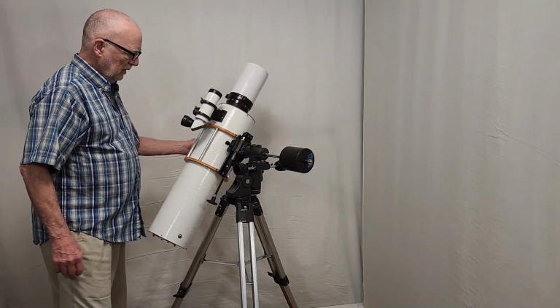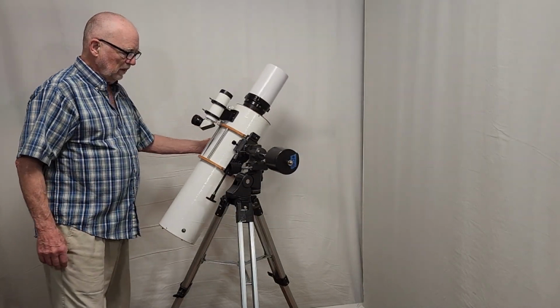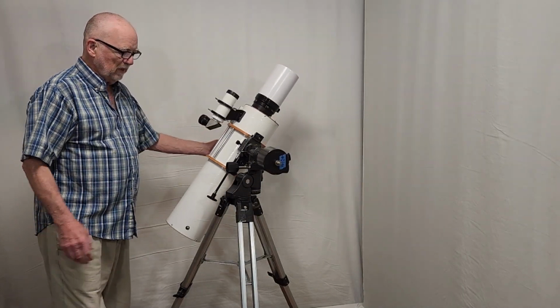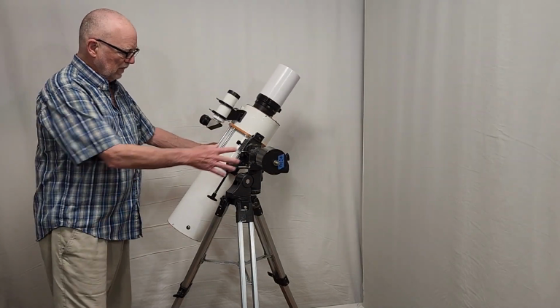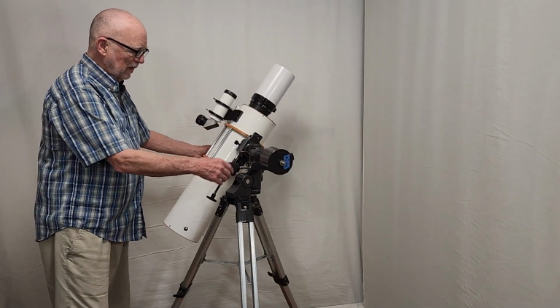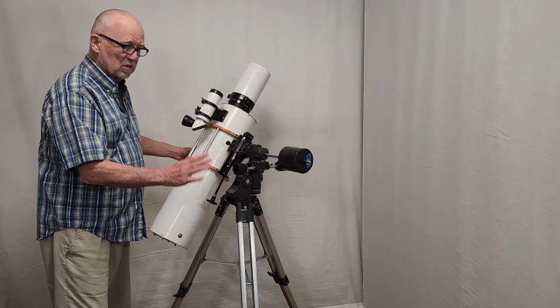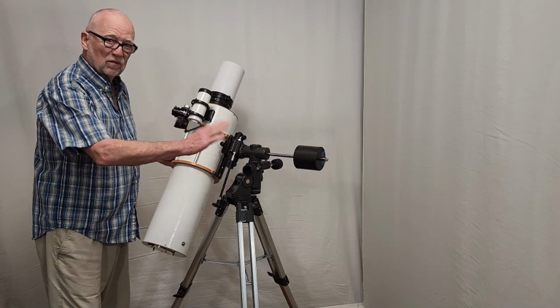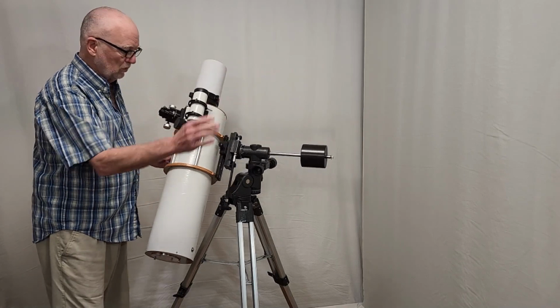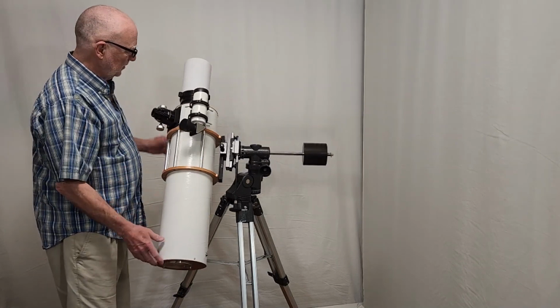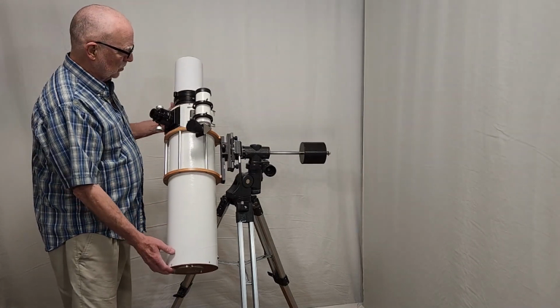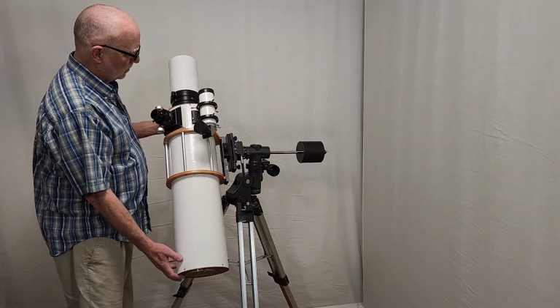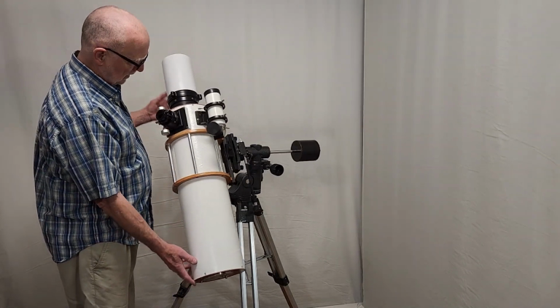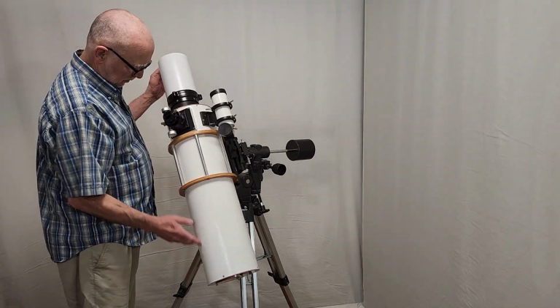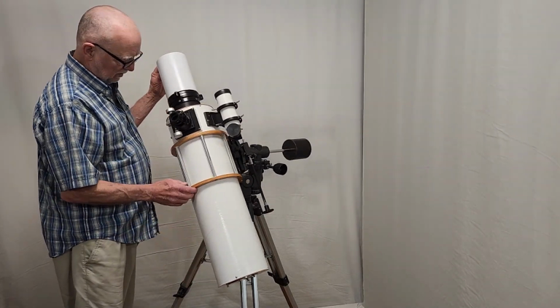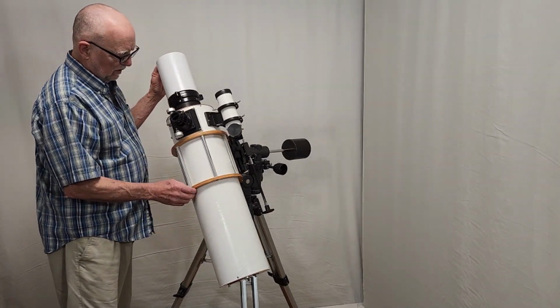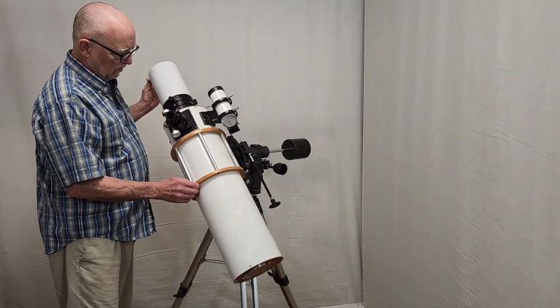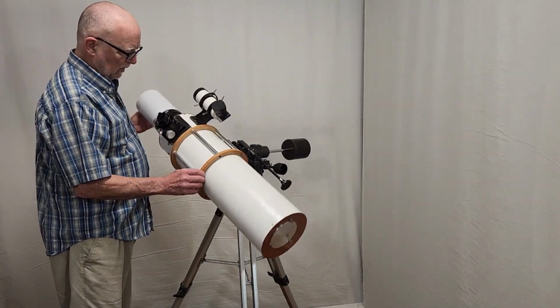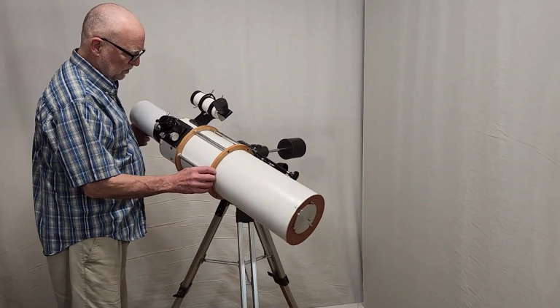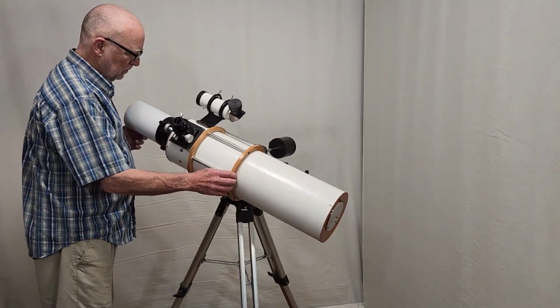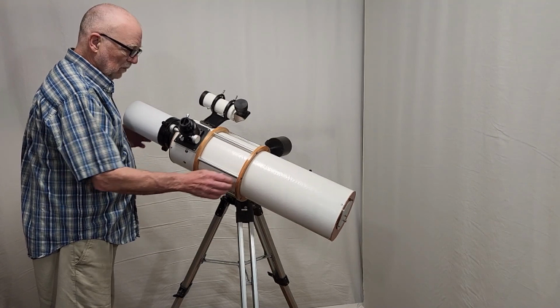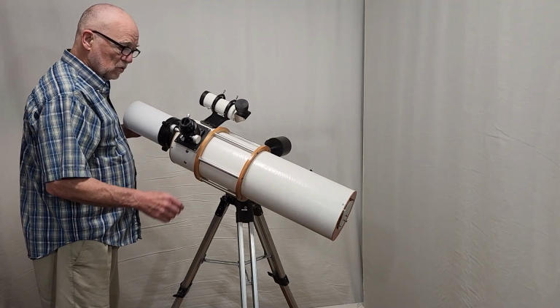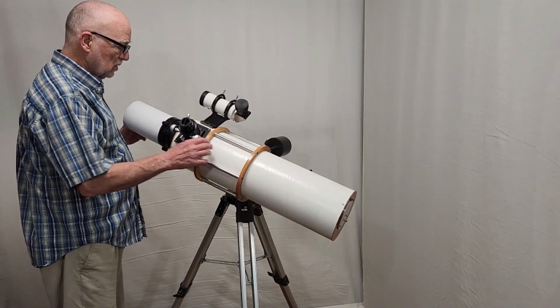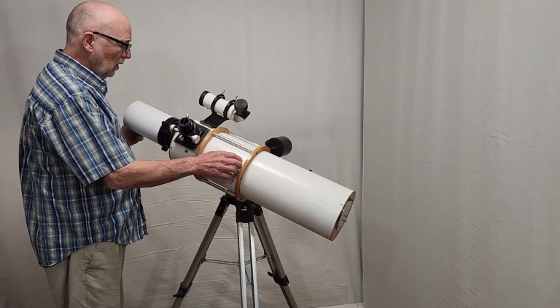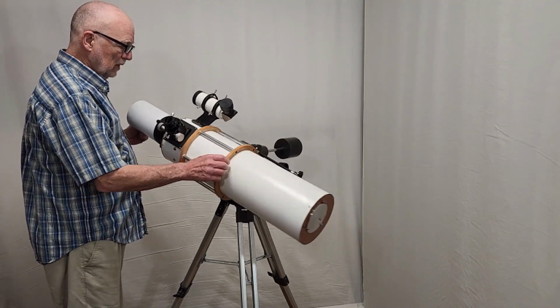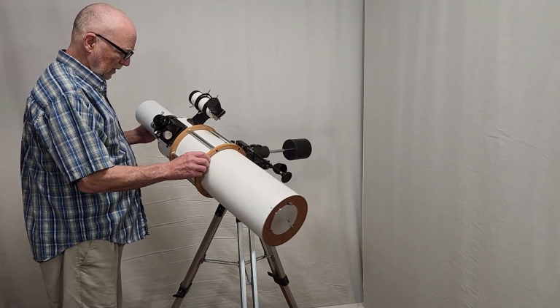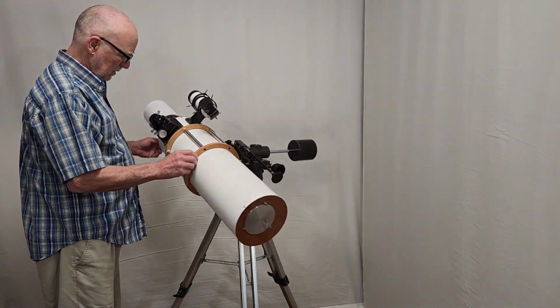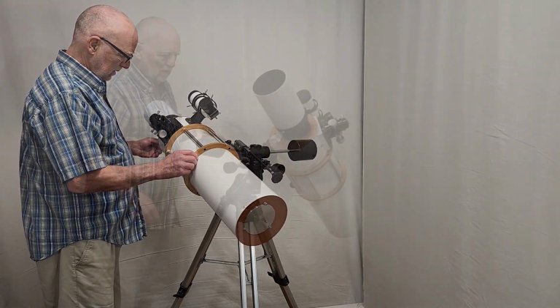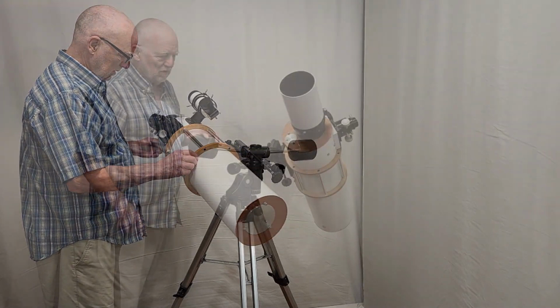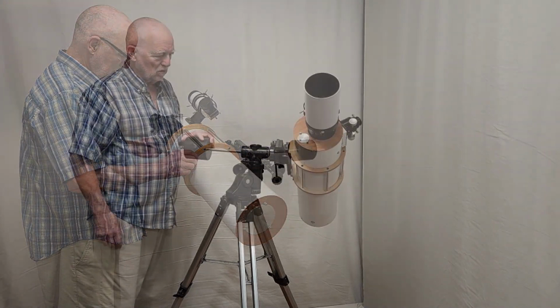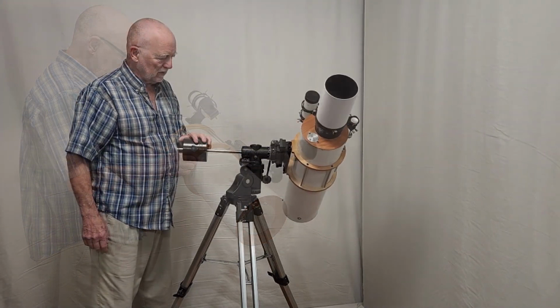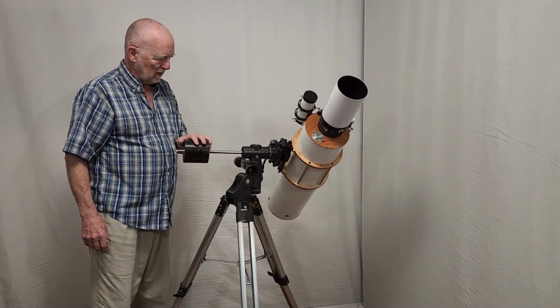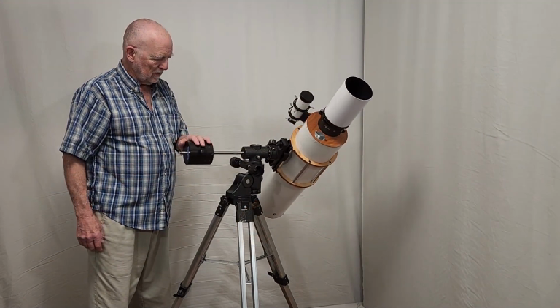Ideally it would be an Altazimuth mount with some sort of go-to feature — that would be very, very nice. But this works quite nicely. Let me give you another look at this side here.